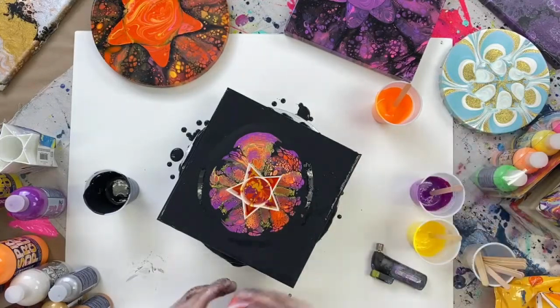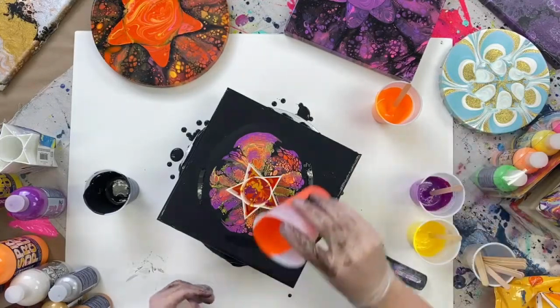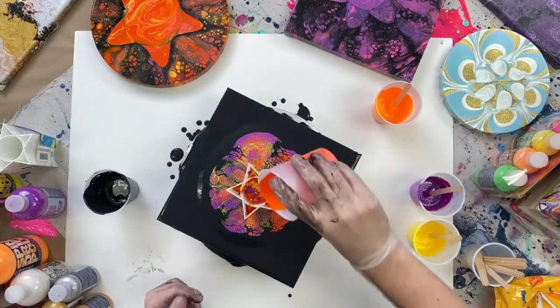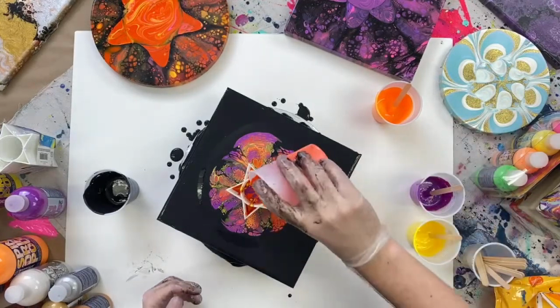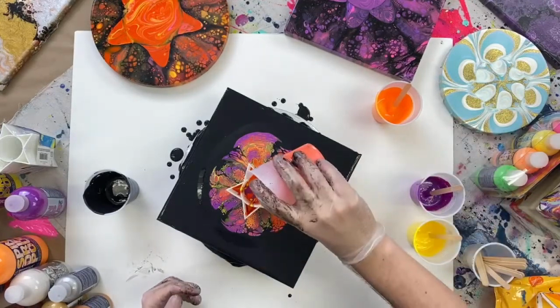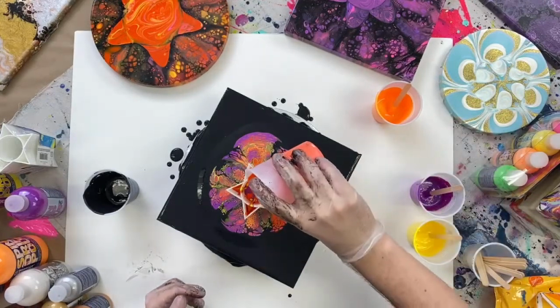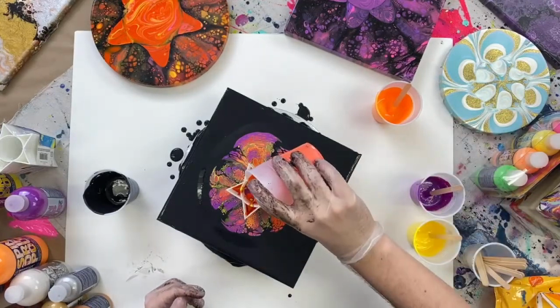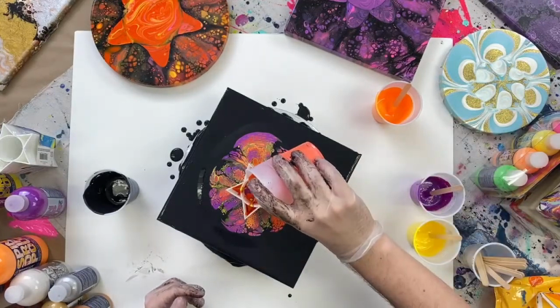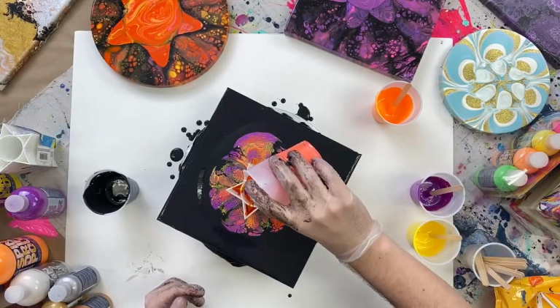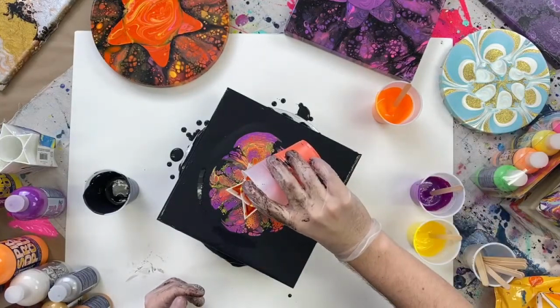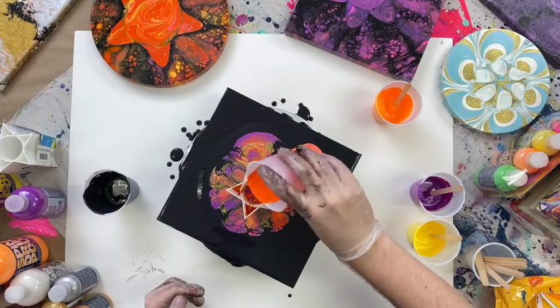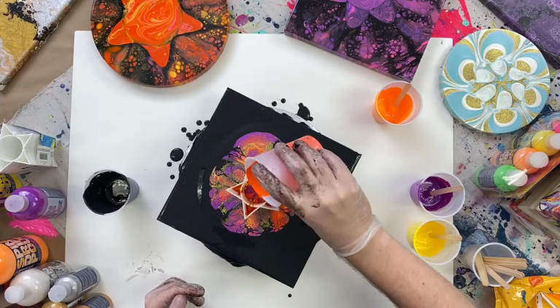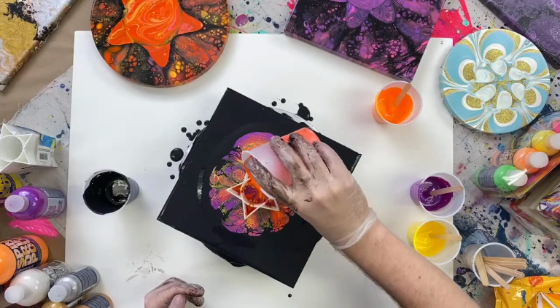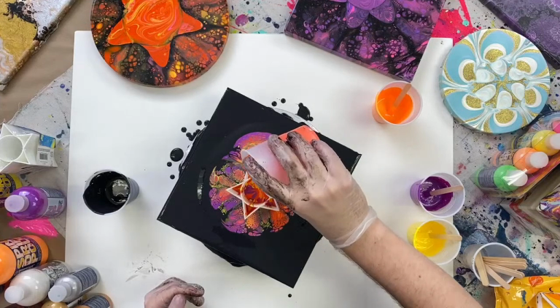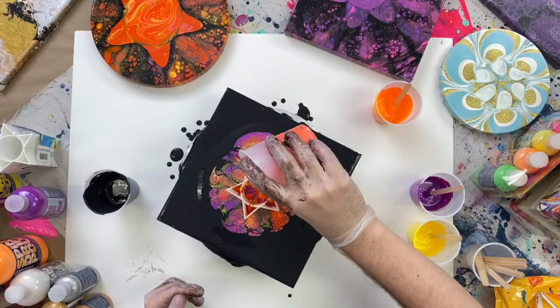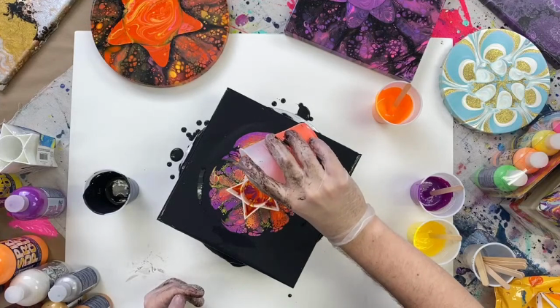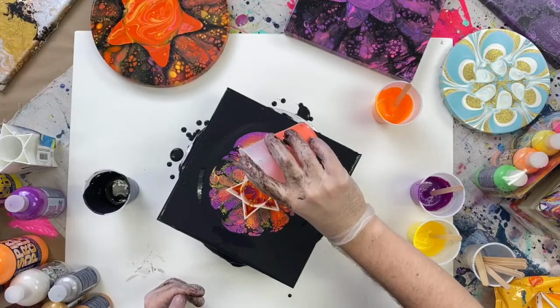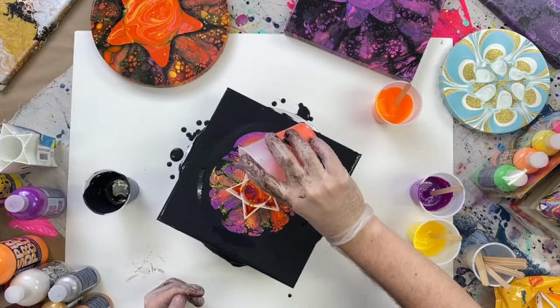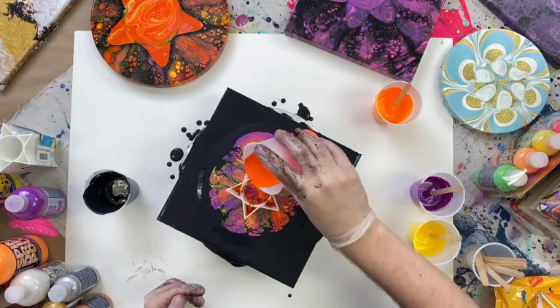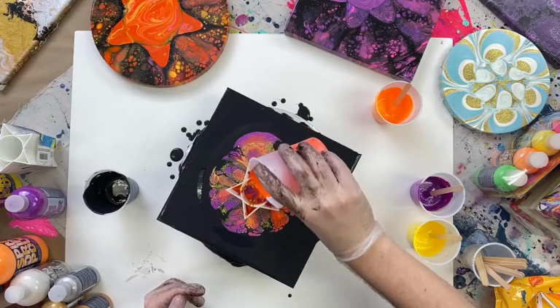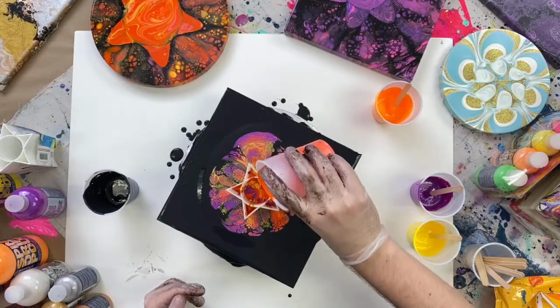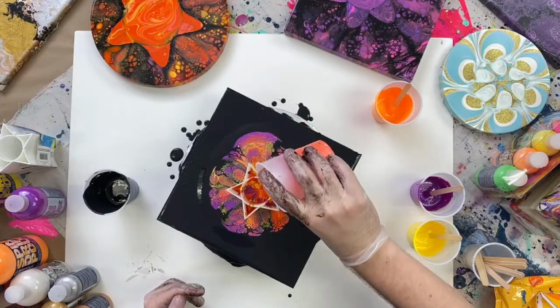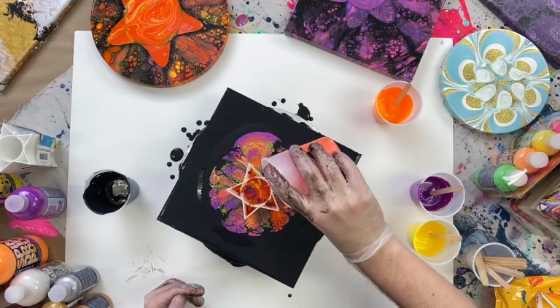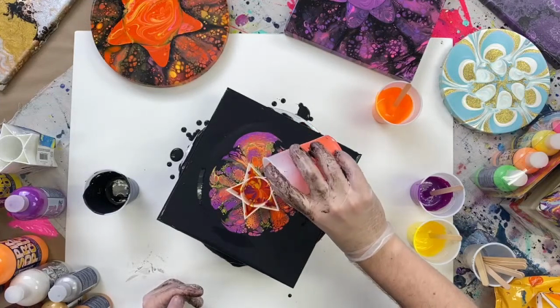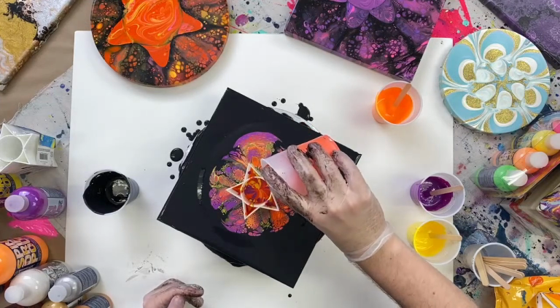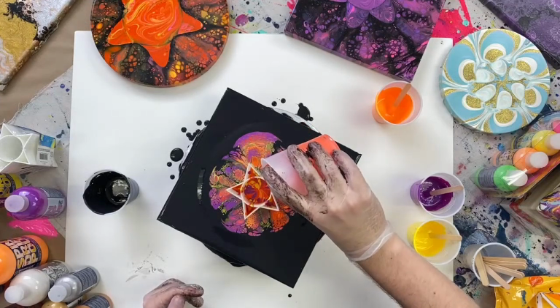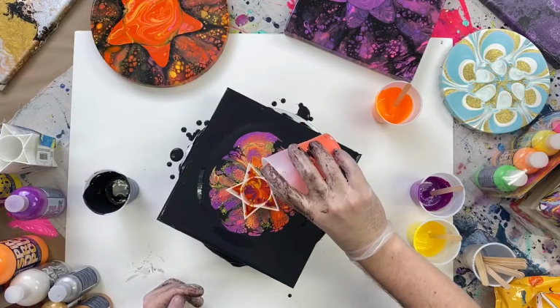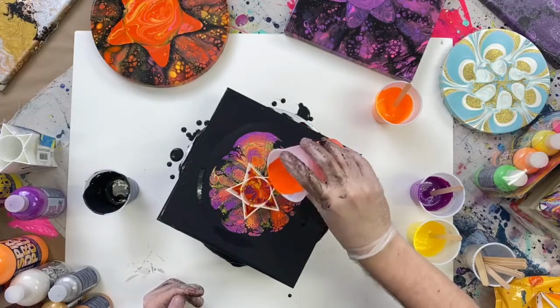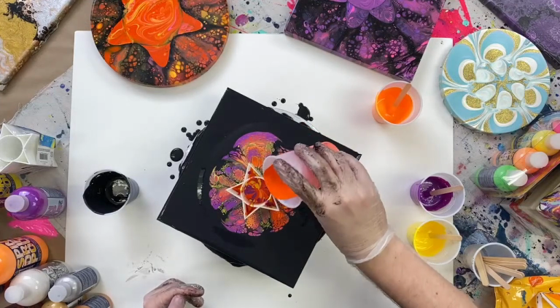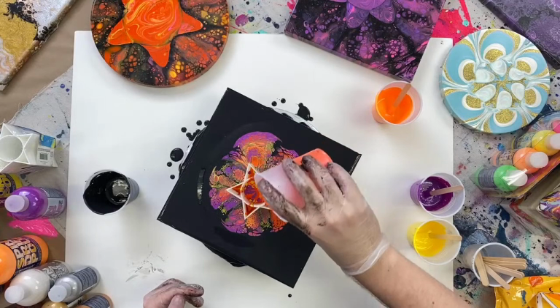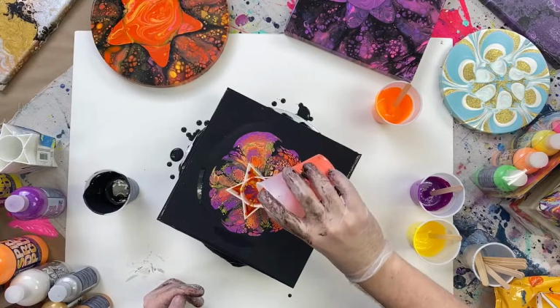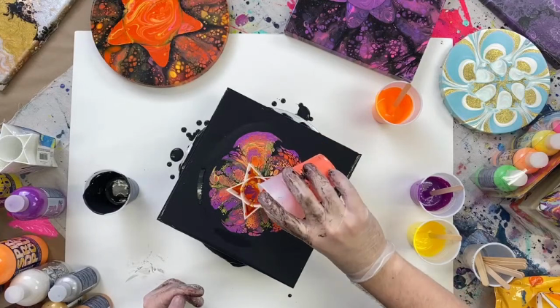You don't have to go in any particular order. This is just about having fun and experimenting — I'm just going back and forth between all of my colors.